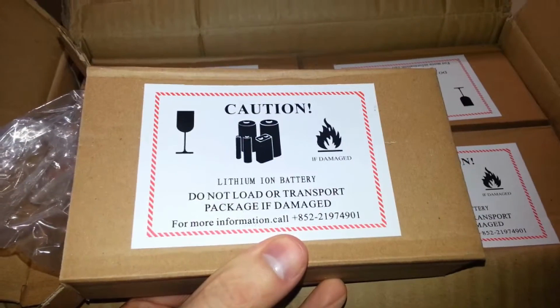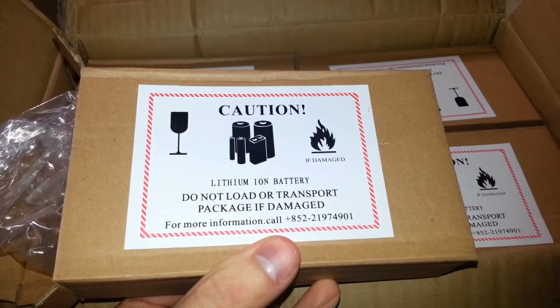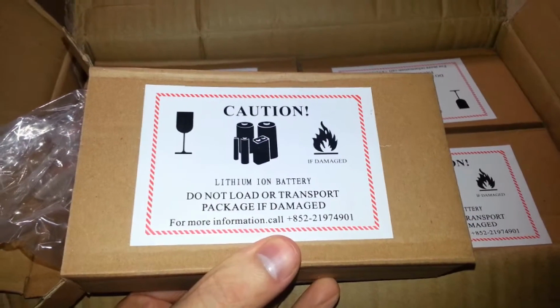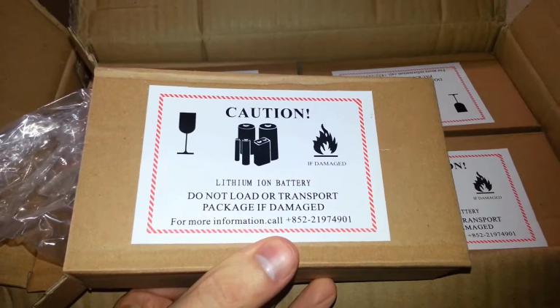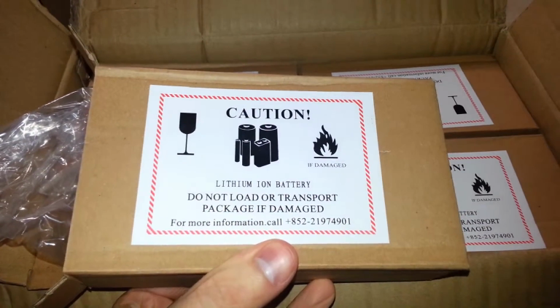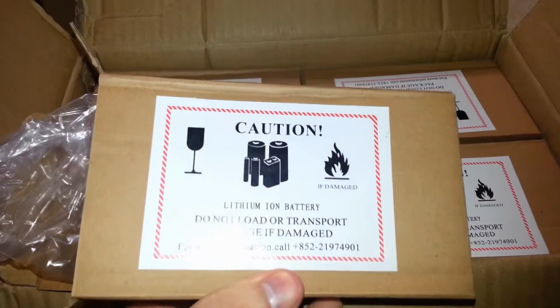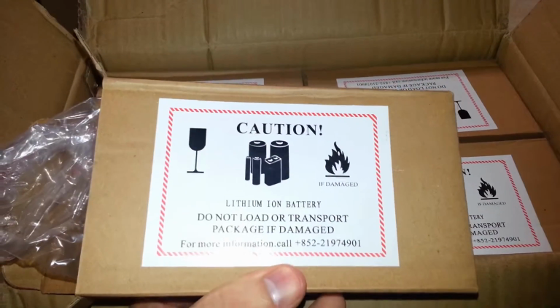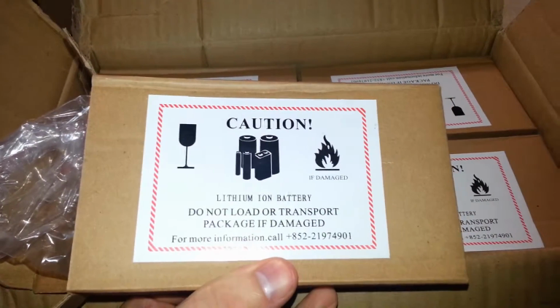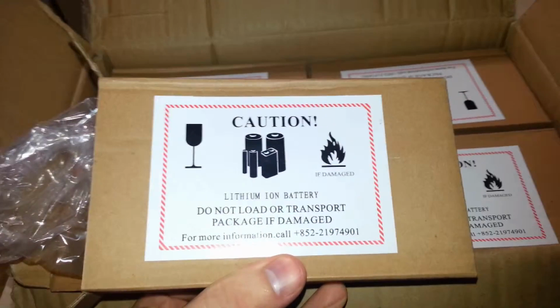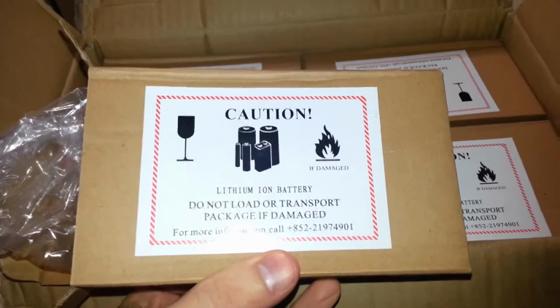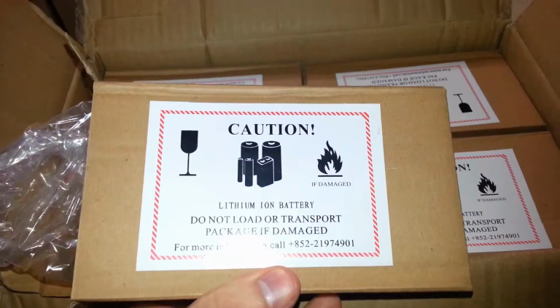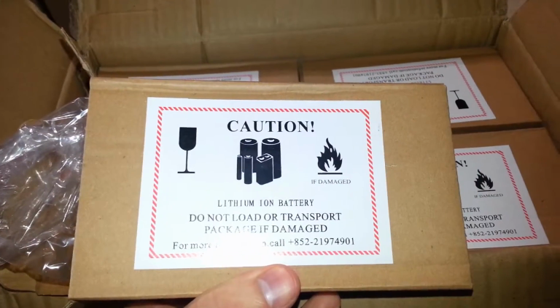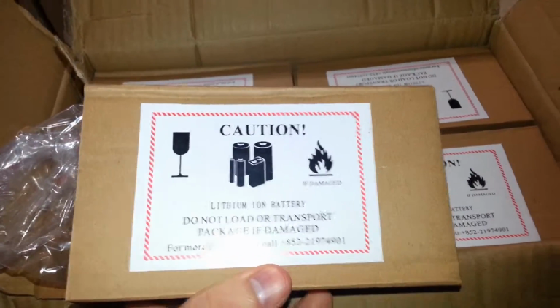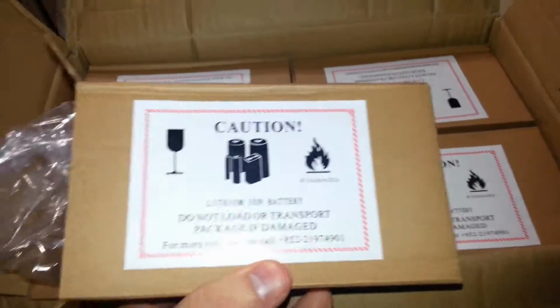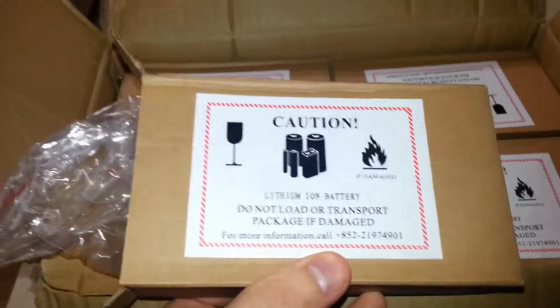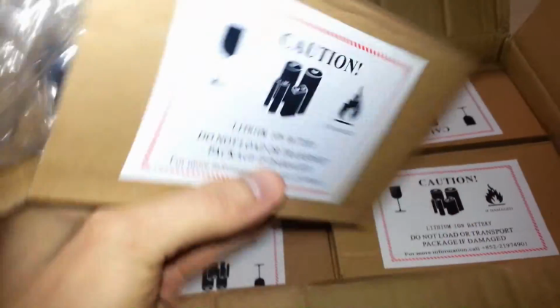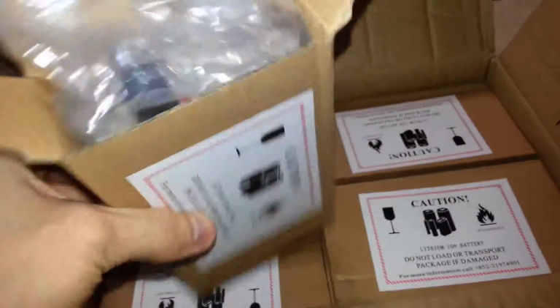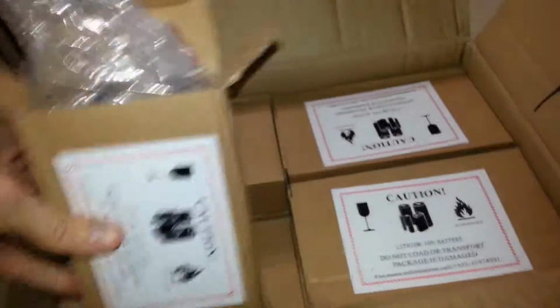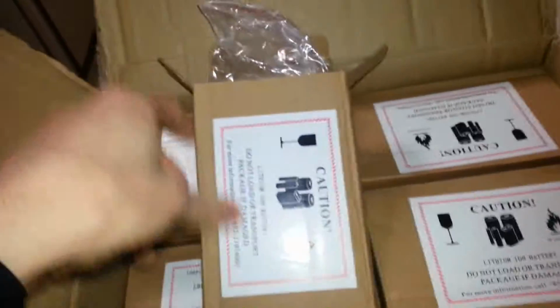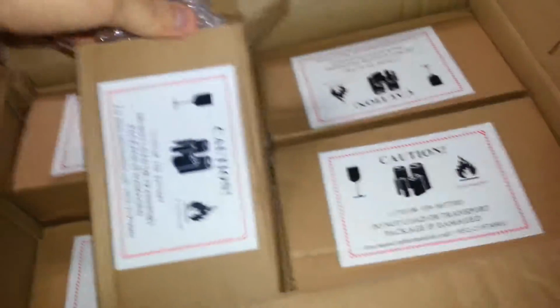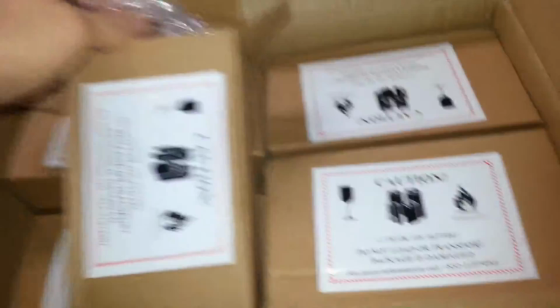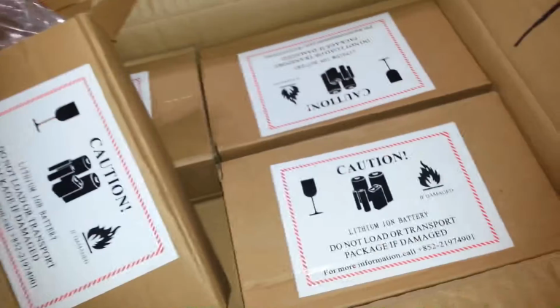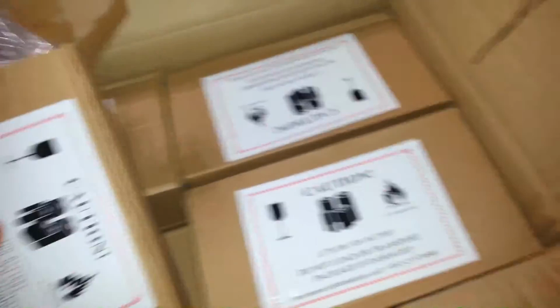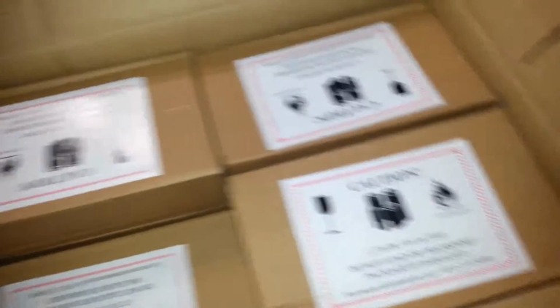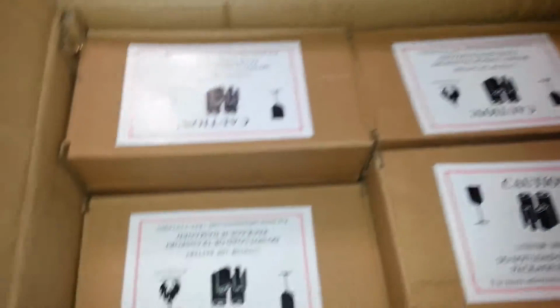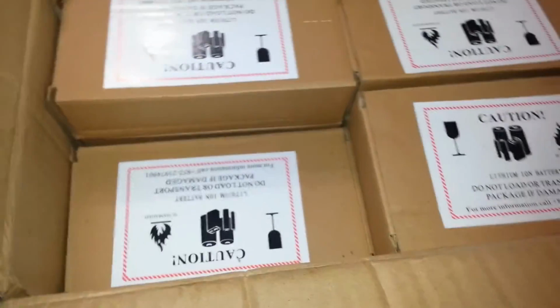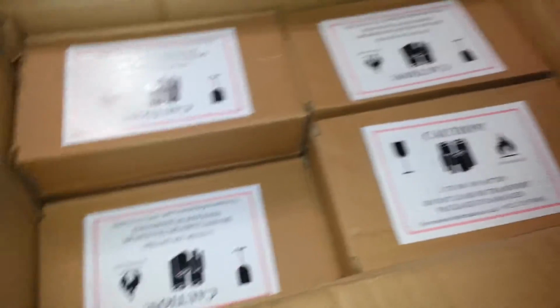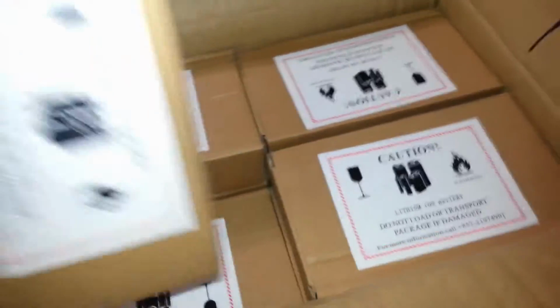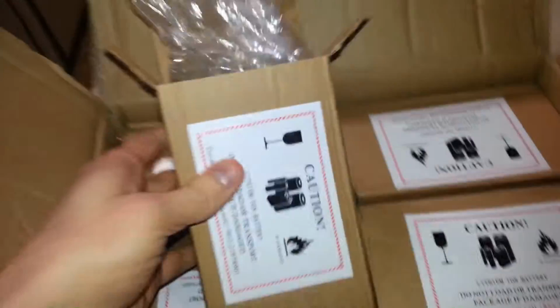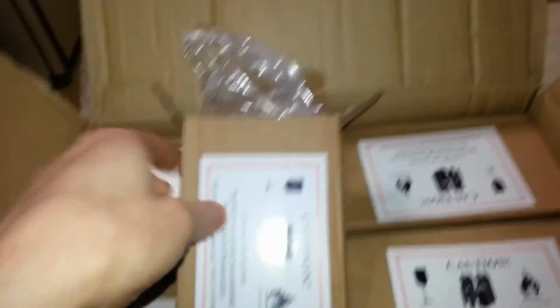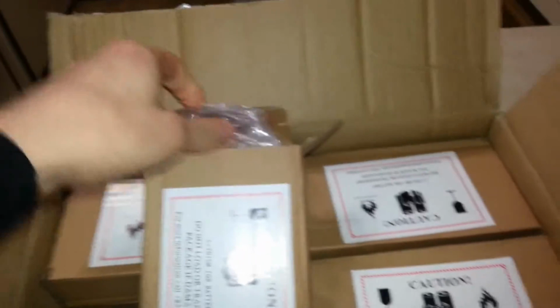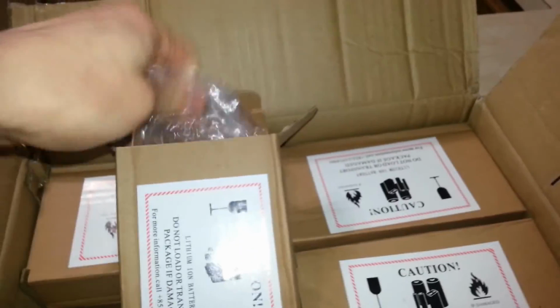Do not load or transport package if damaged. Well, it's not damaged. It's going to burn if damaged — spontaneously combust. No, that's not true. So, in here there are 24 individual batteries.